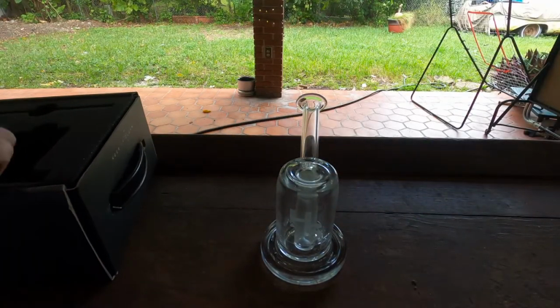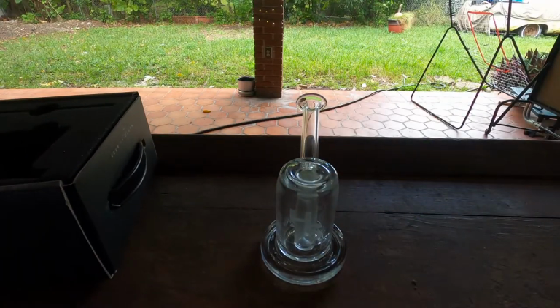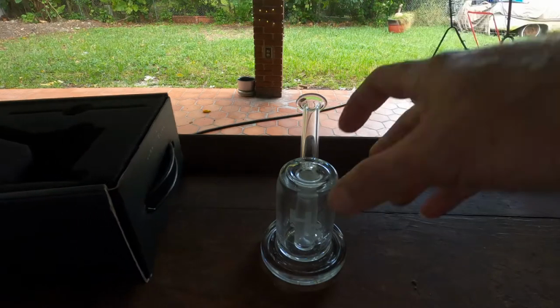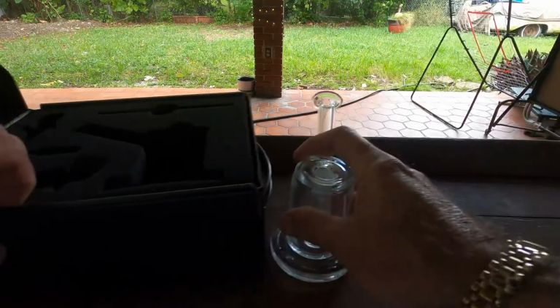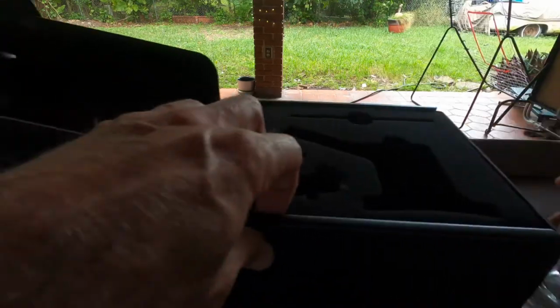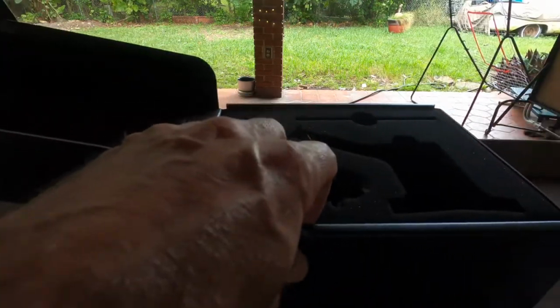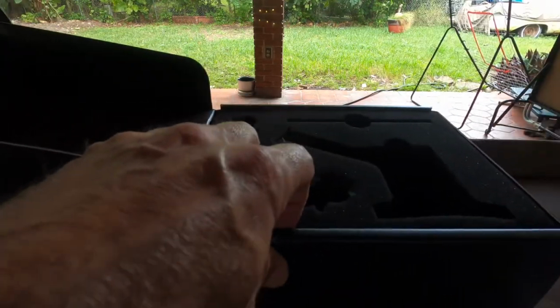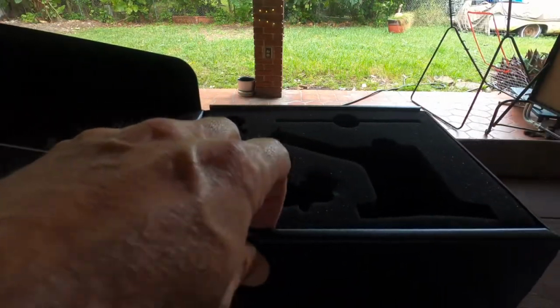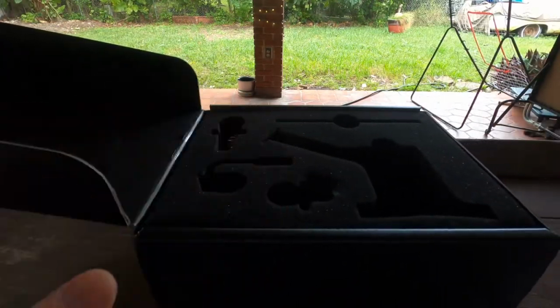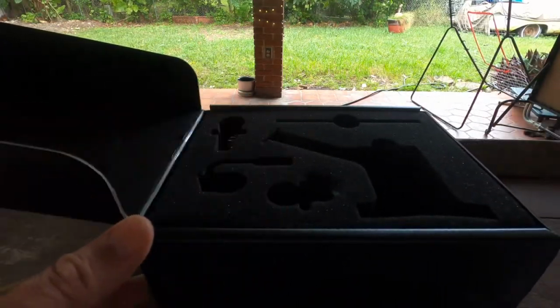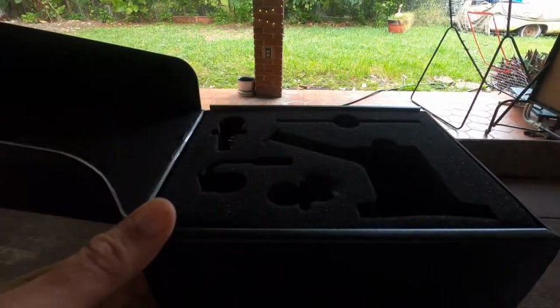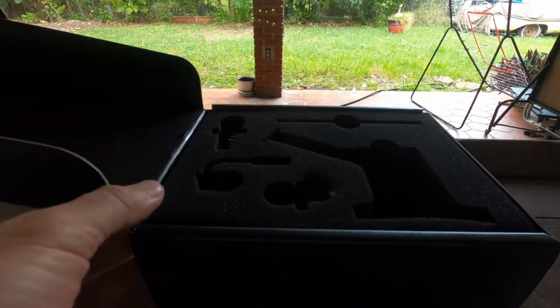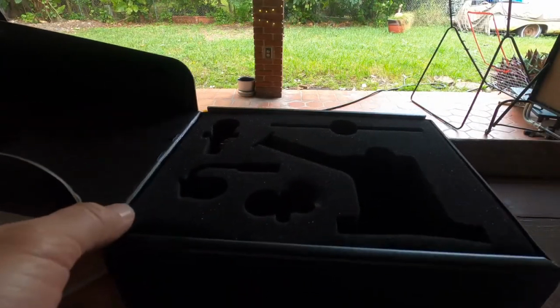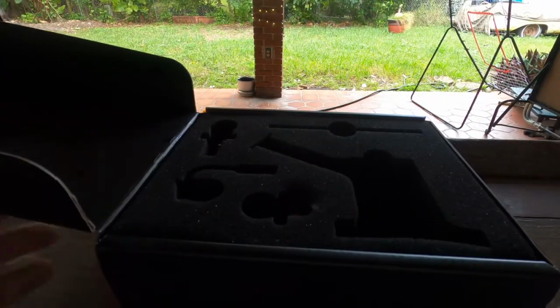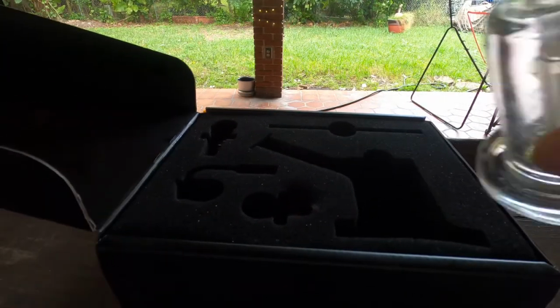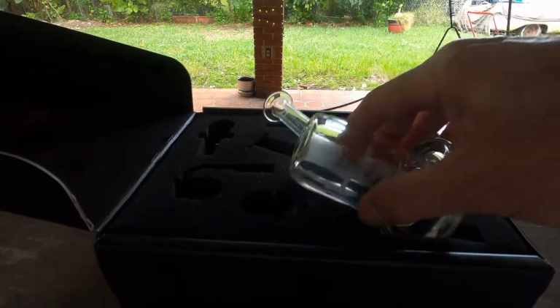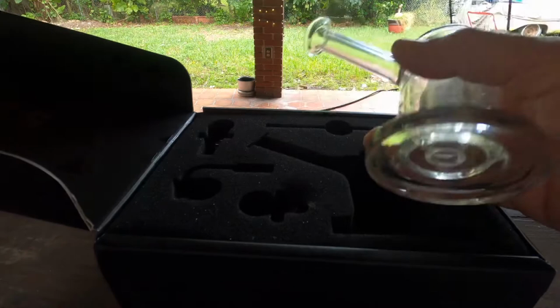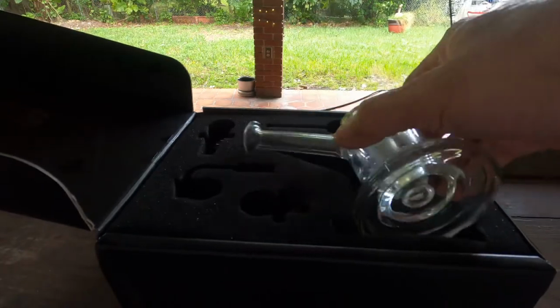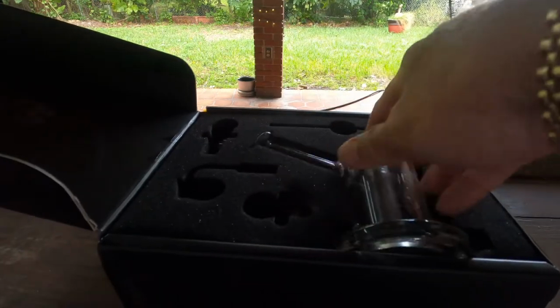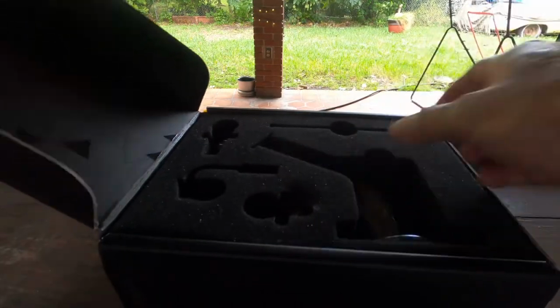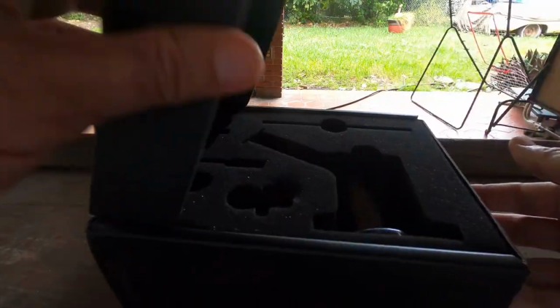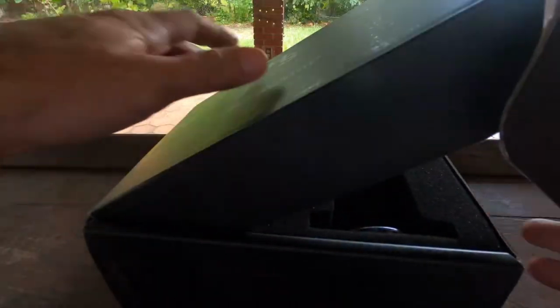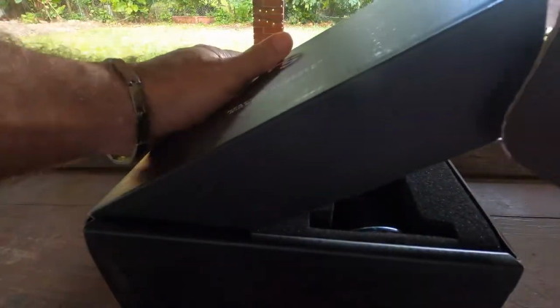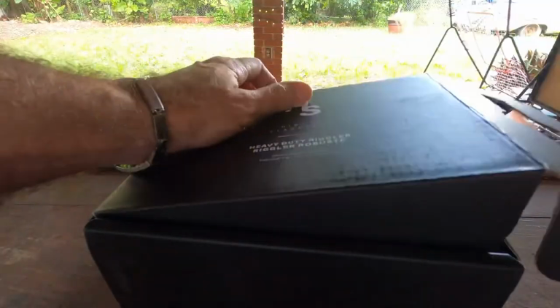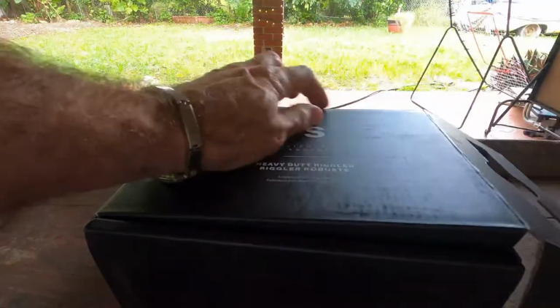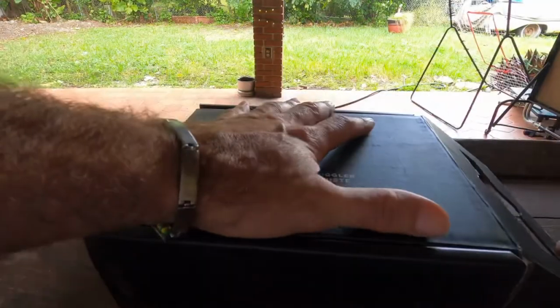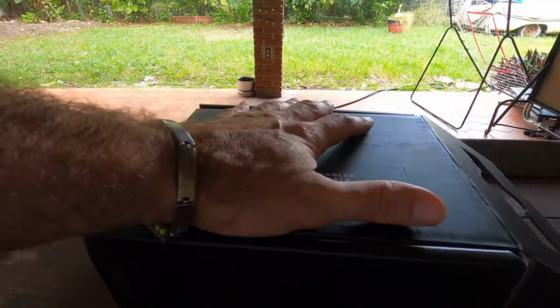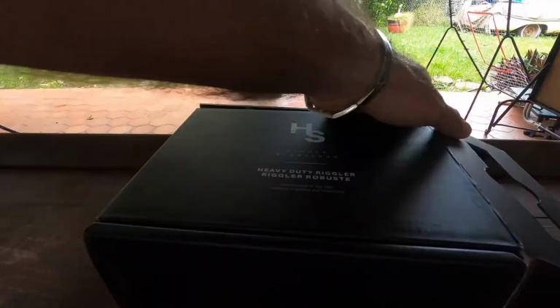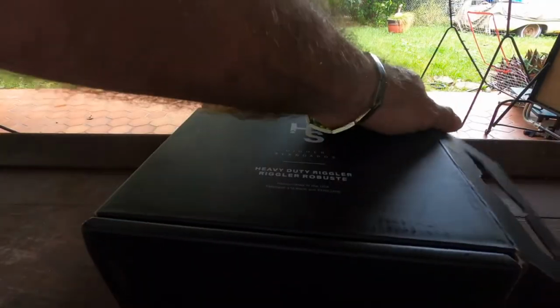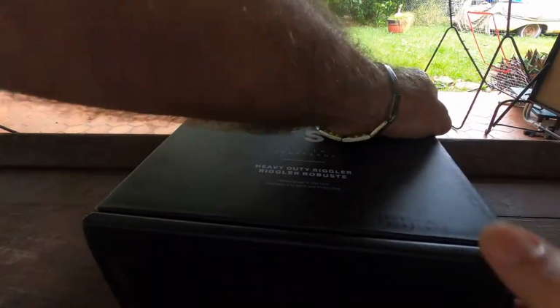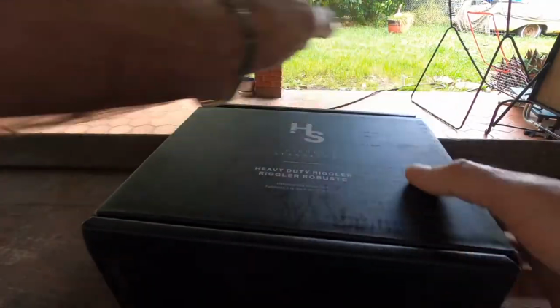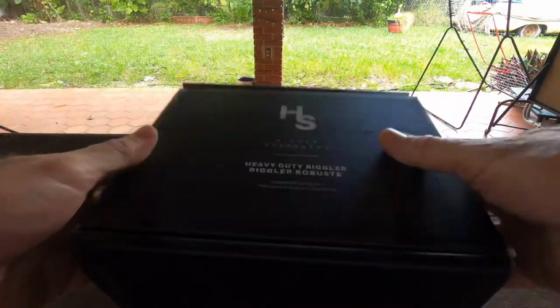It comes in a basic carrying case — it's not a Pelican case, but it's a nice carrying case. You can take it anywhere with you.